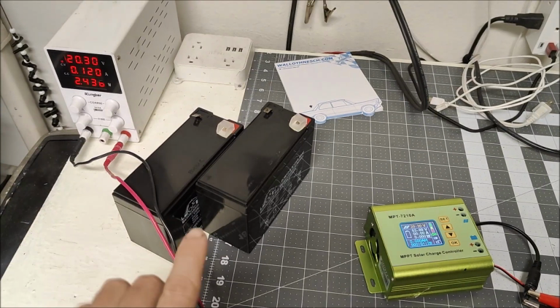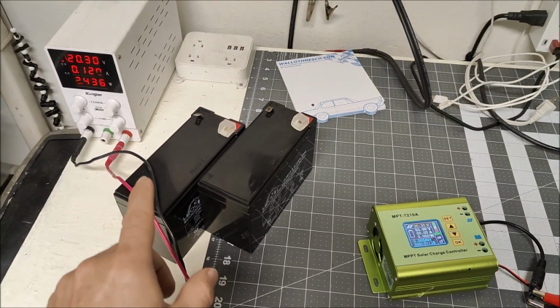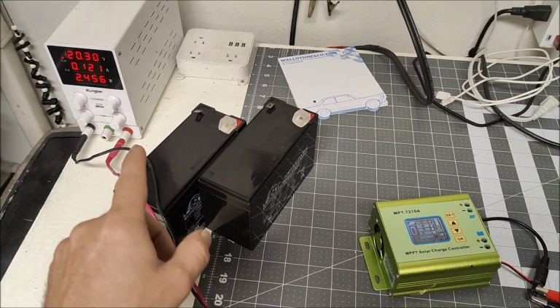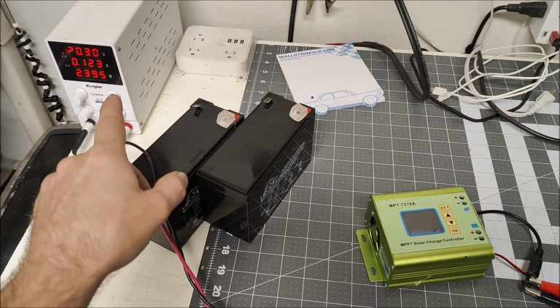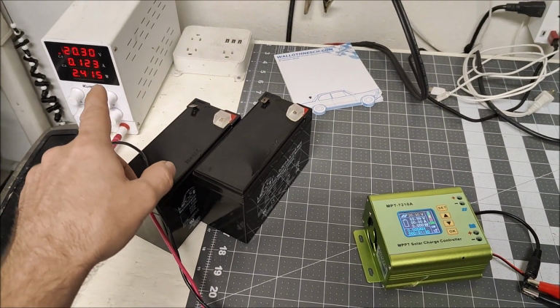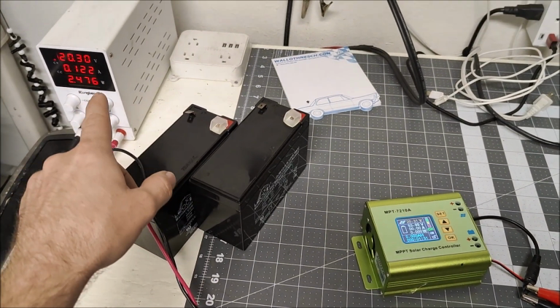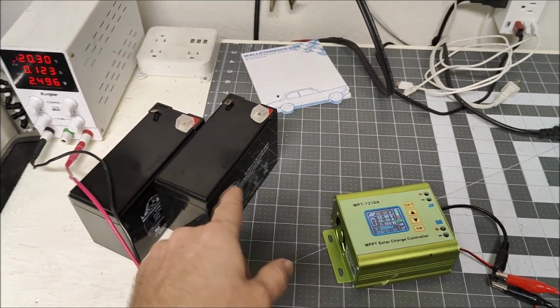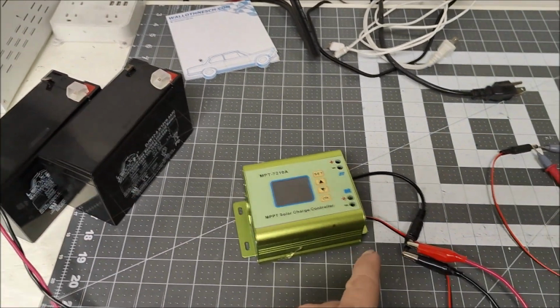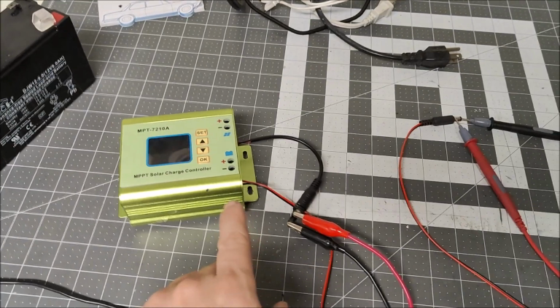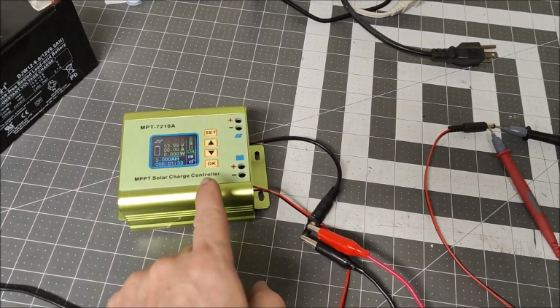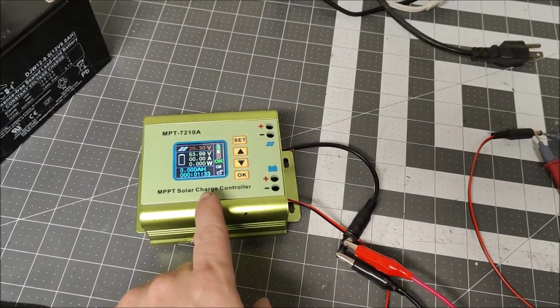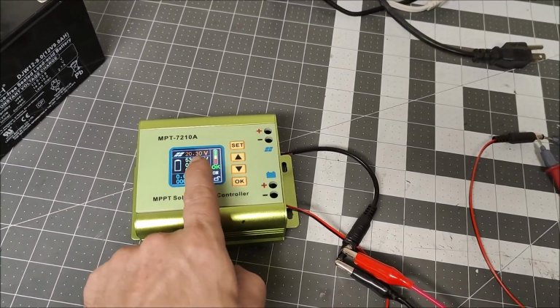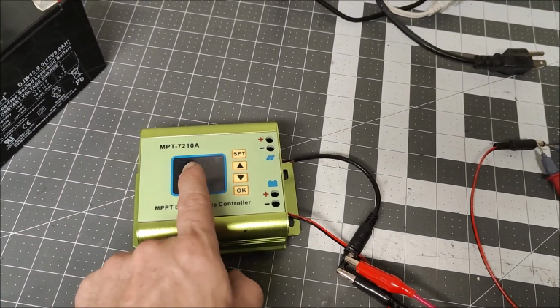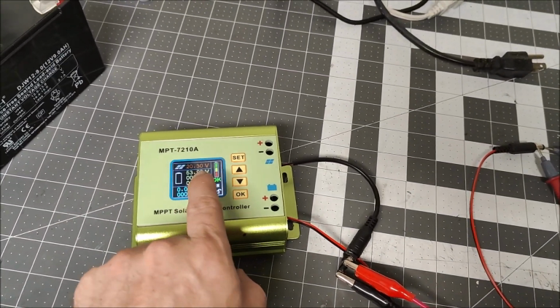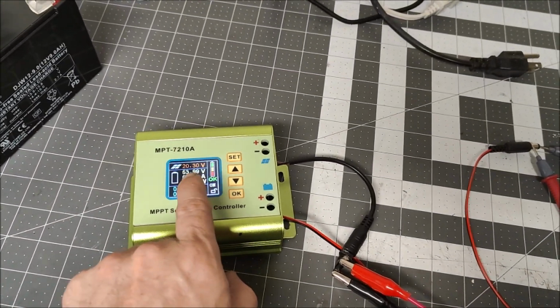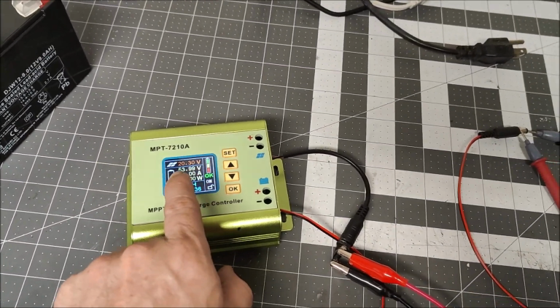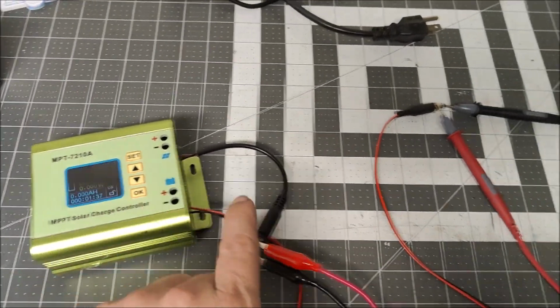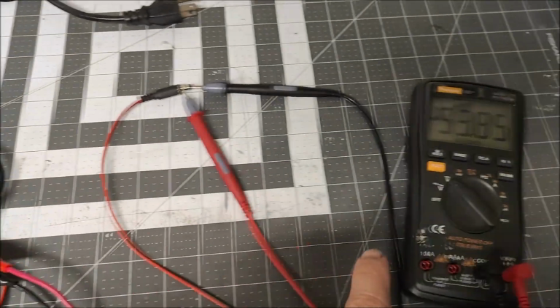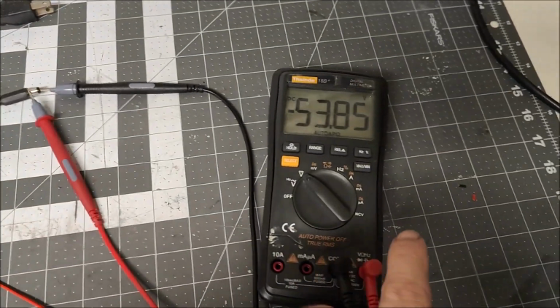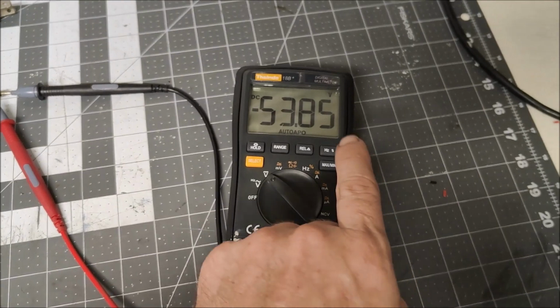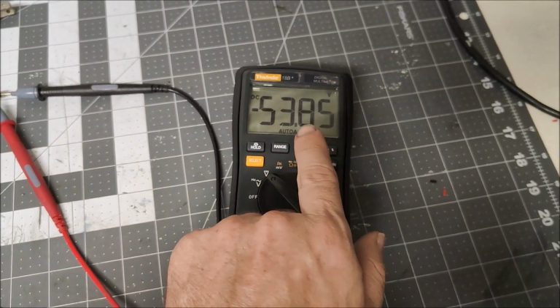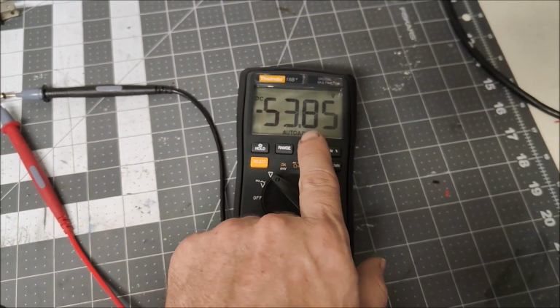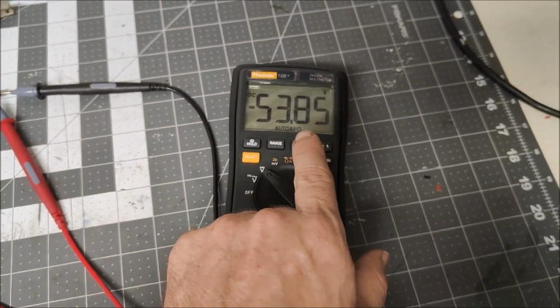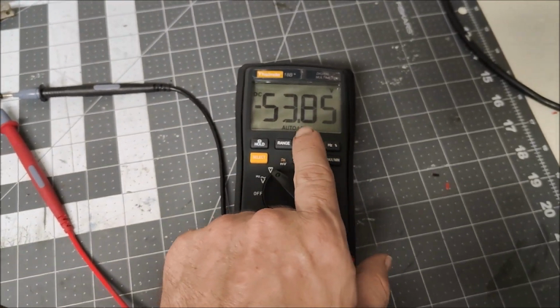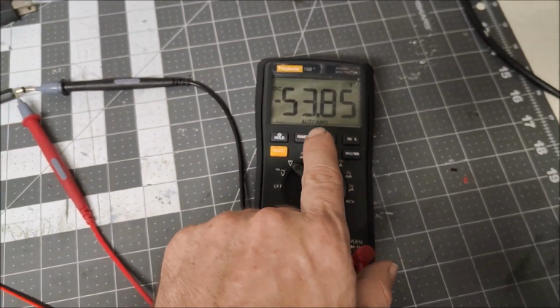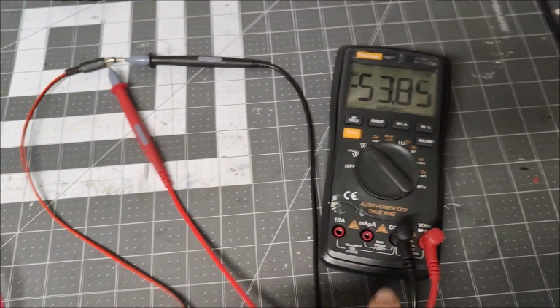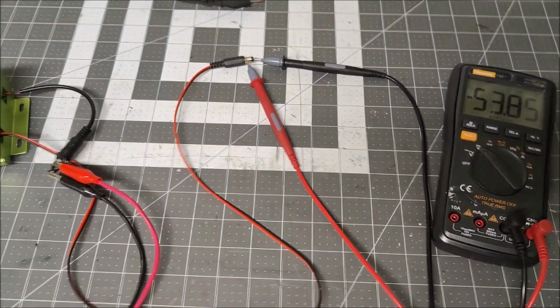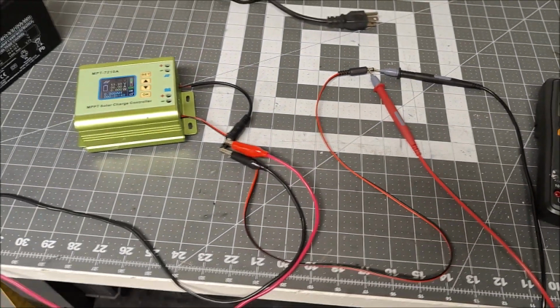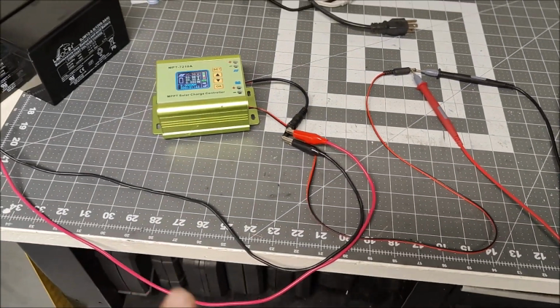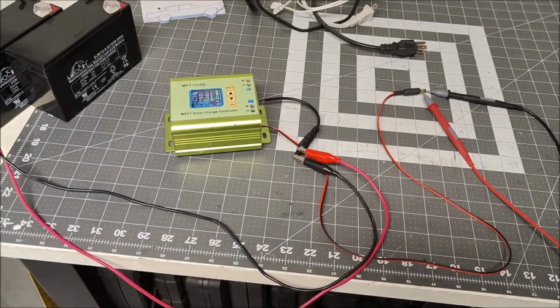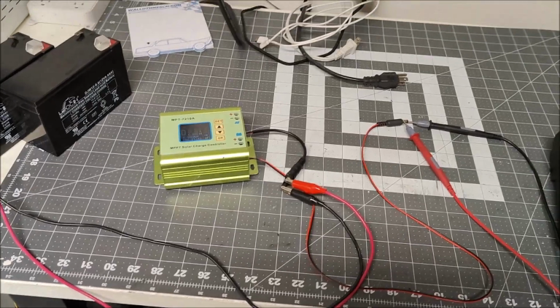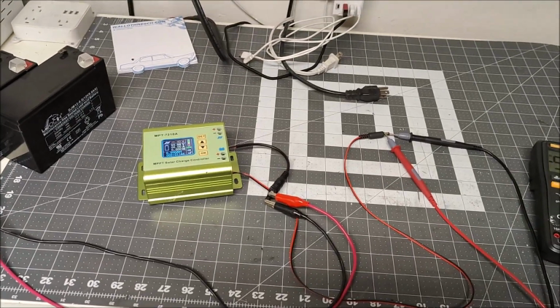So I rigged a quick test rig. I'm sending in 20 volts into the solar charge controller and I told it to output 54 volts. And you can see on the multimeter we are getting out 54 volts. So this will work as soon as I plug in a solar panel.